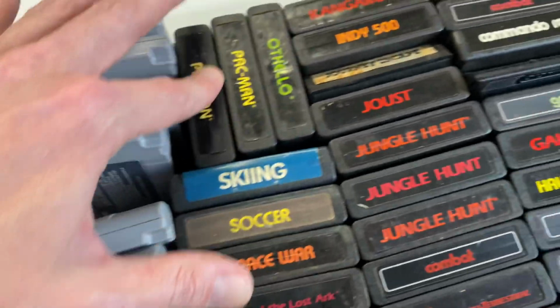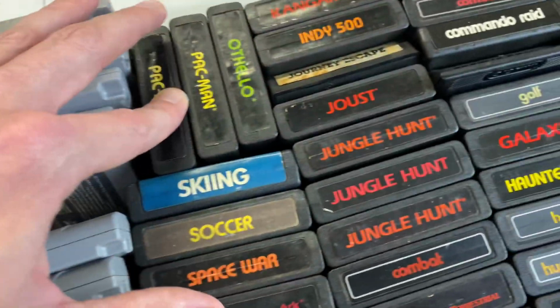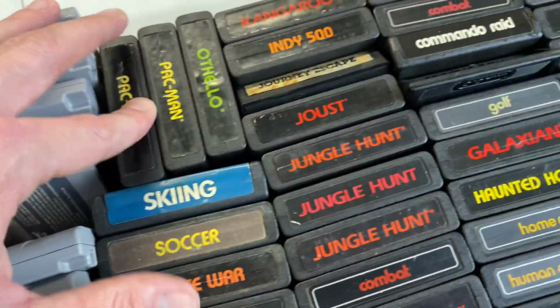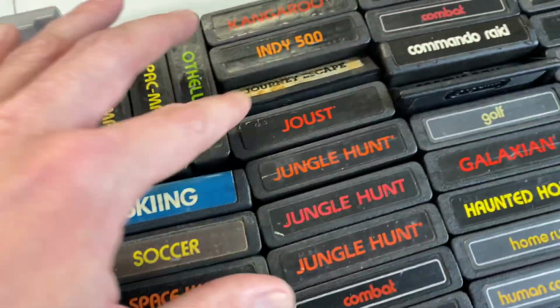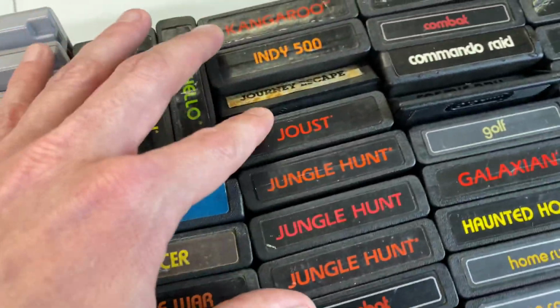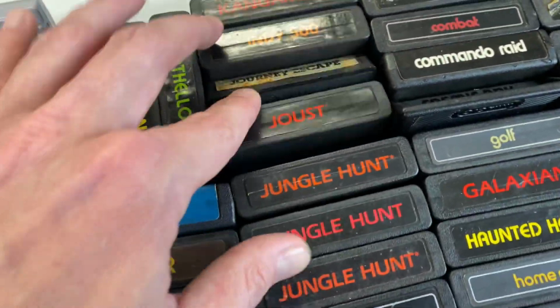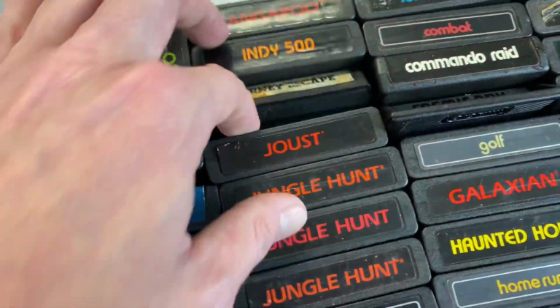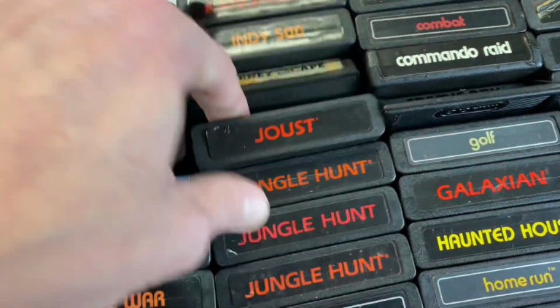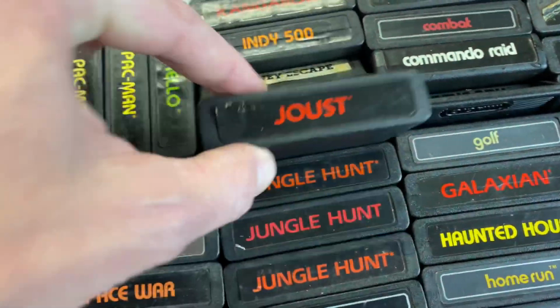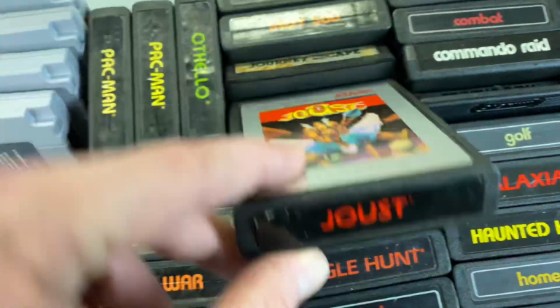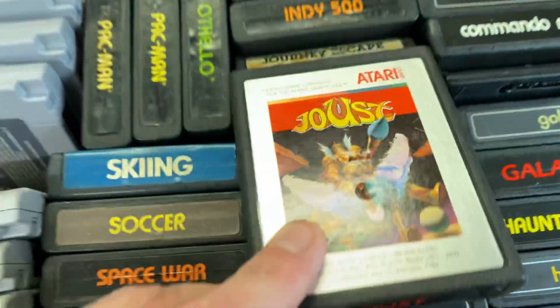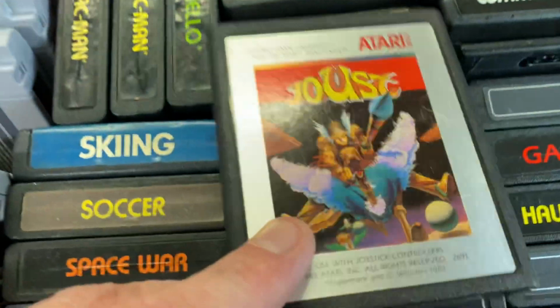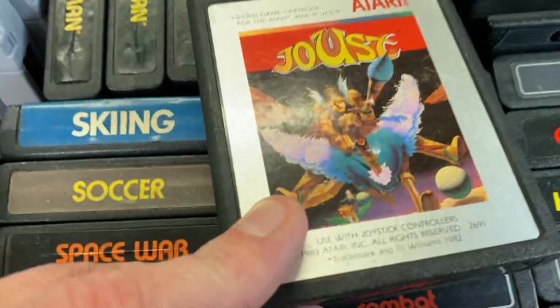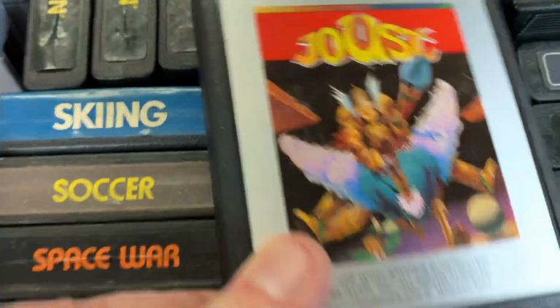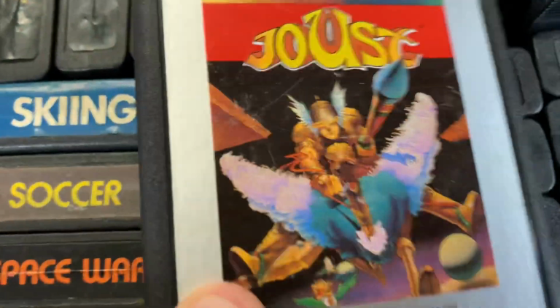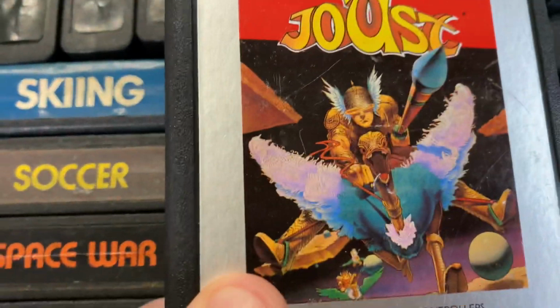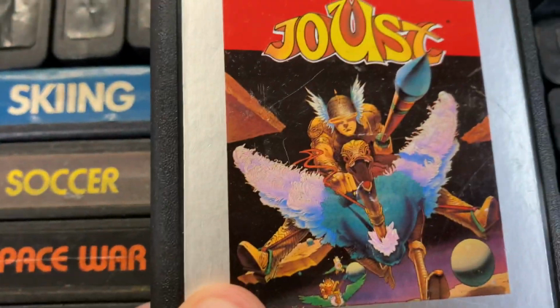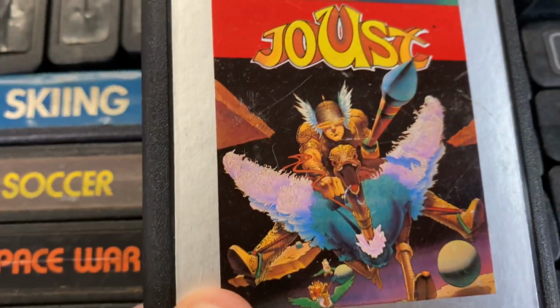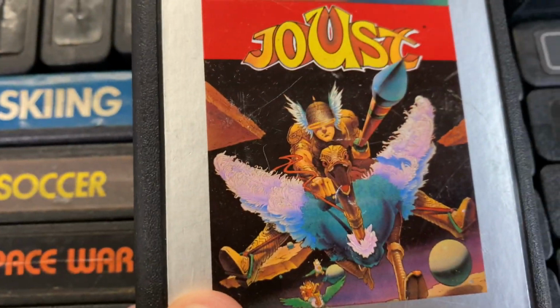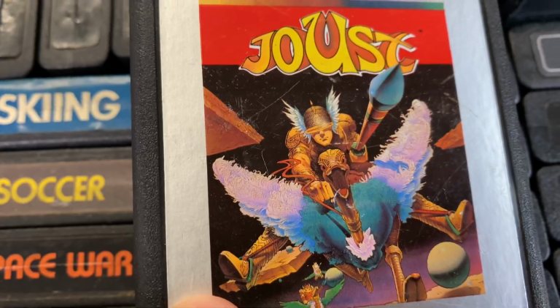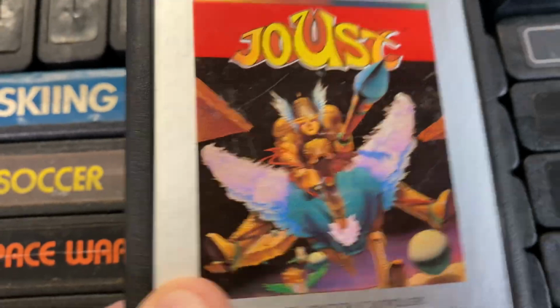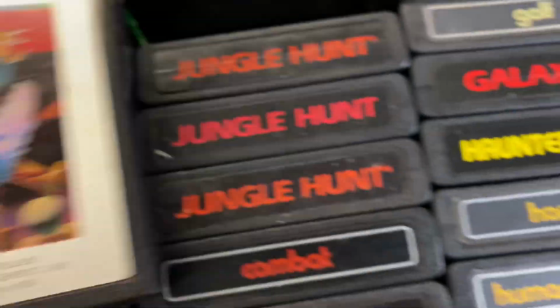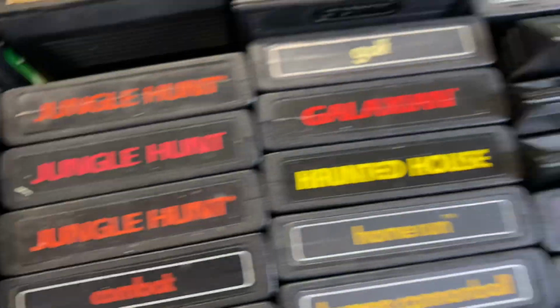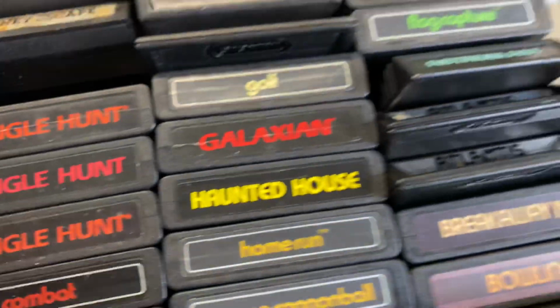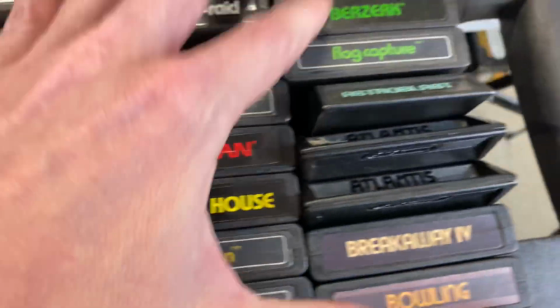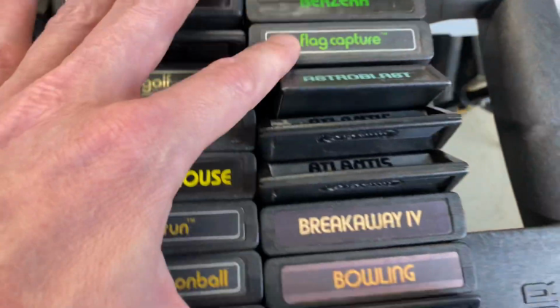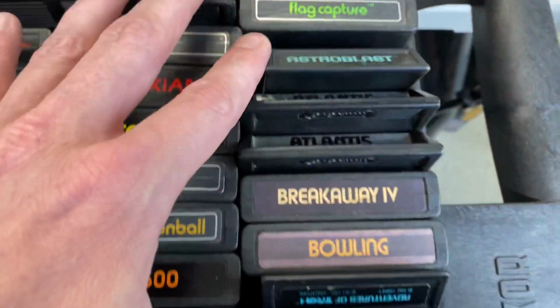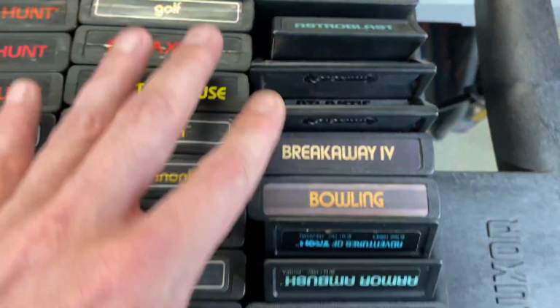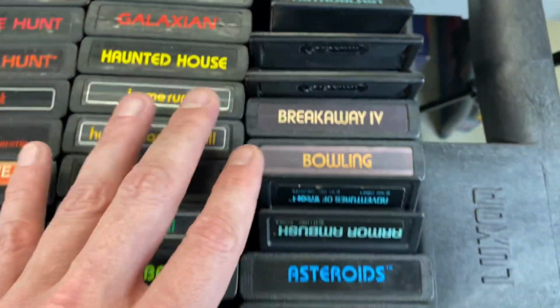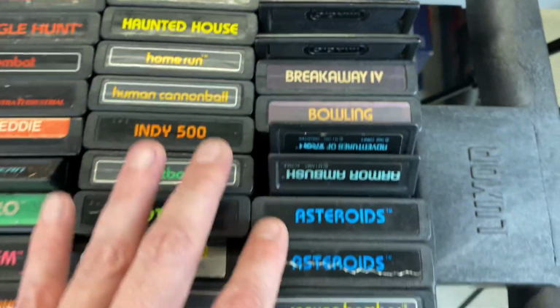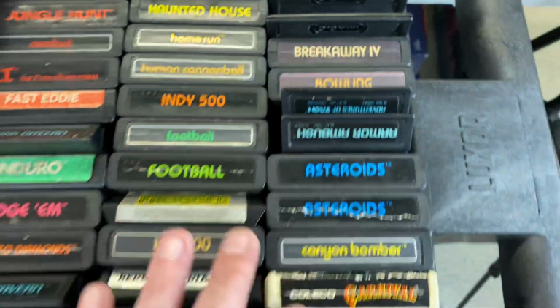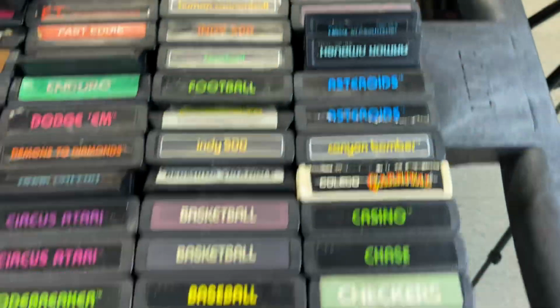Atari stuff also. Joust — I think this one has some cool art on it, check that out. Flag Capture. Breakaway Bowling.